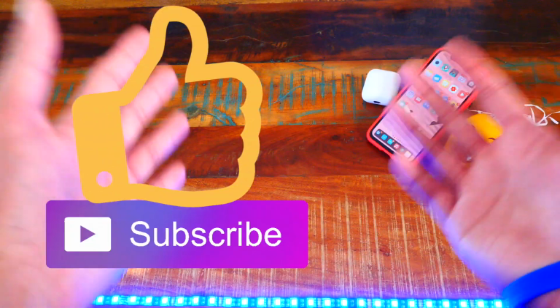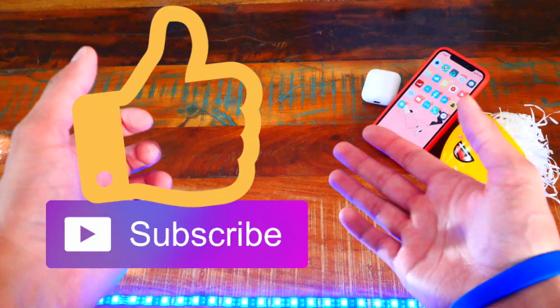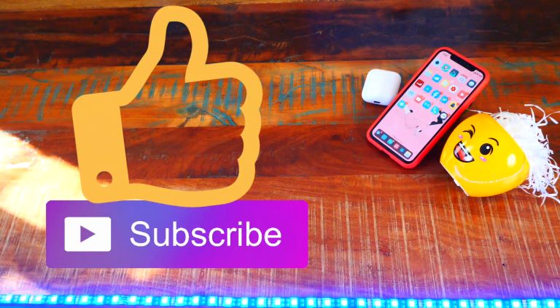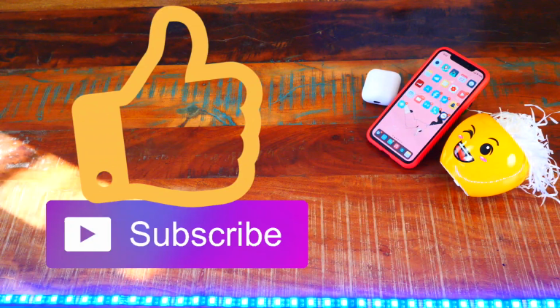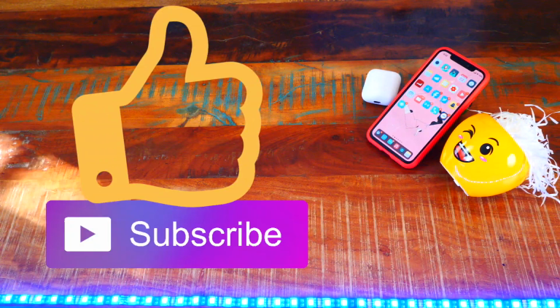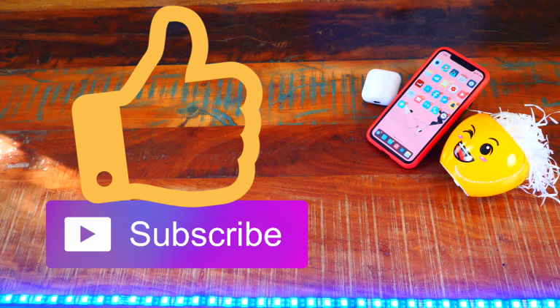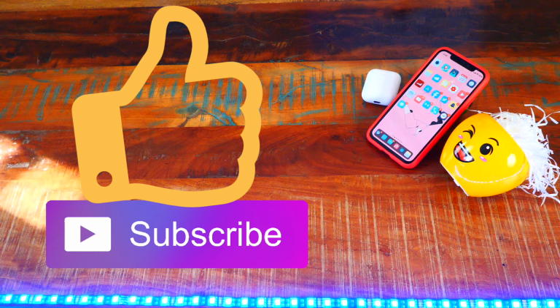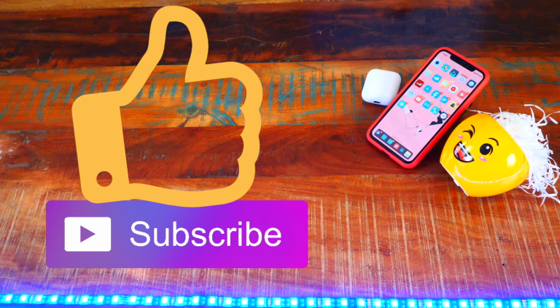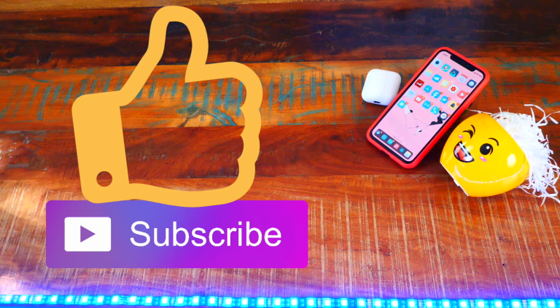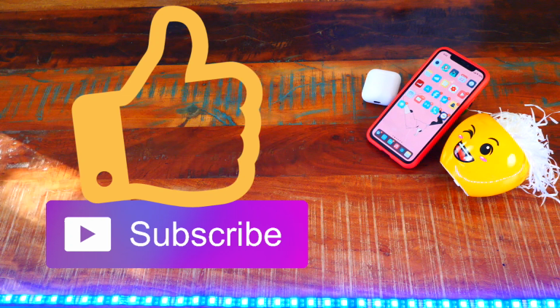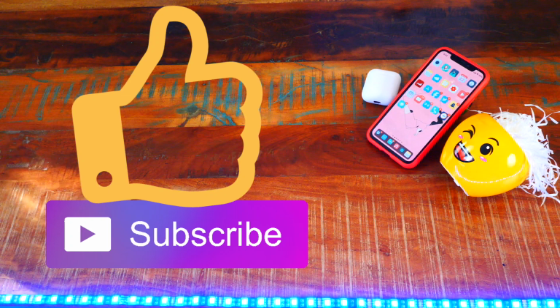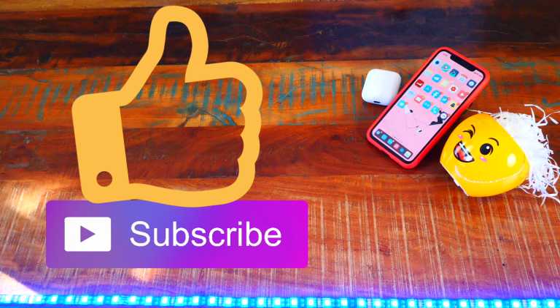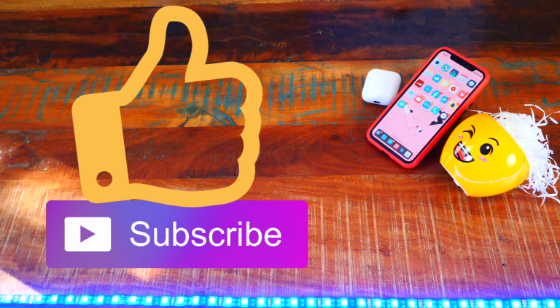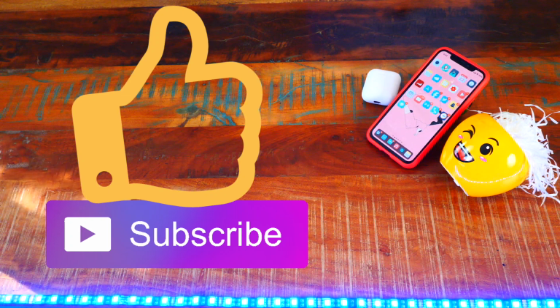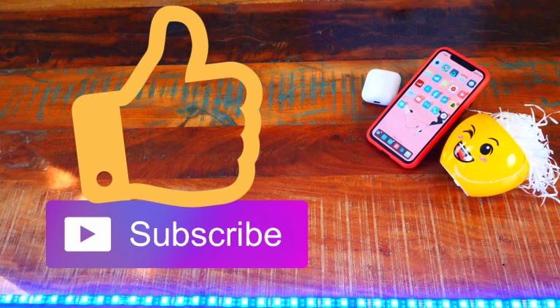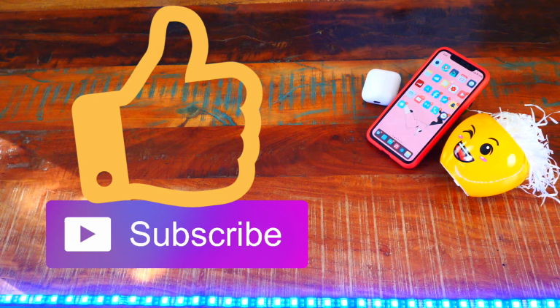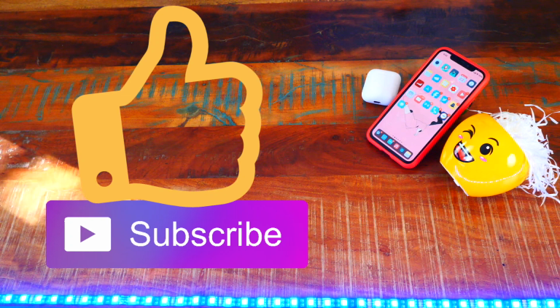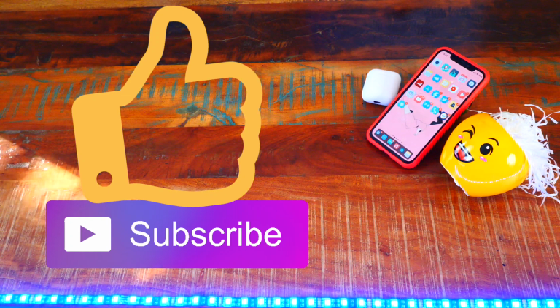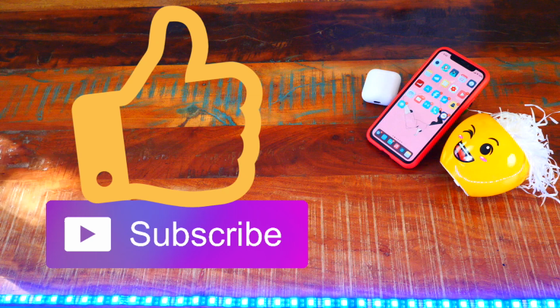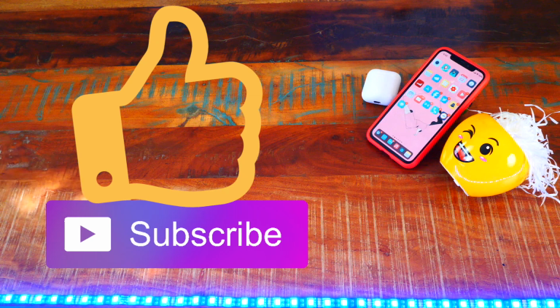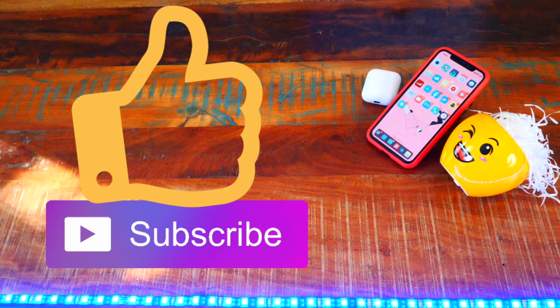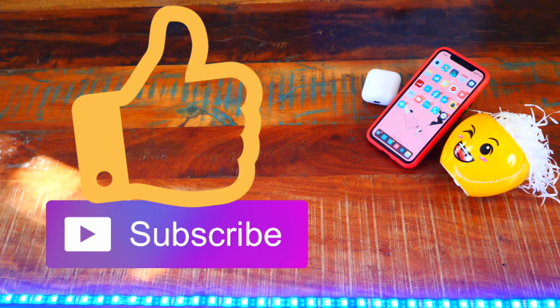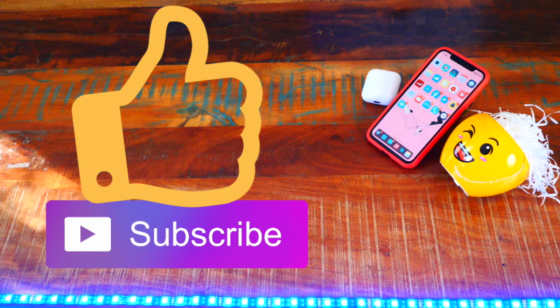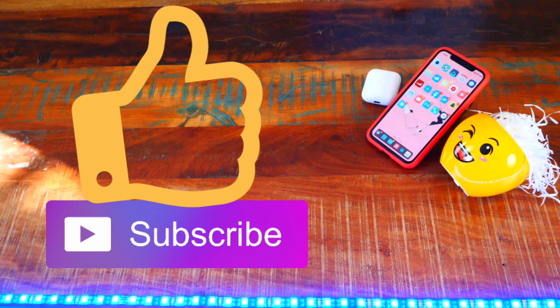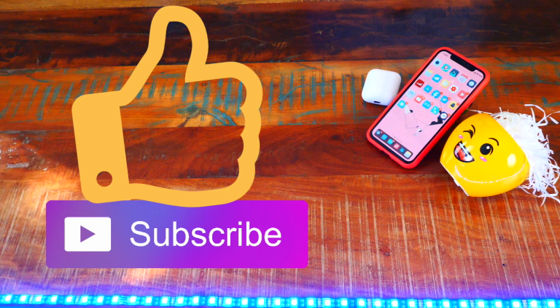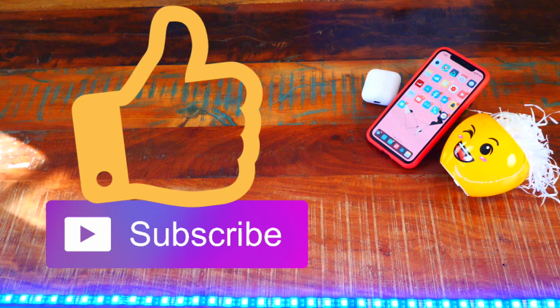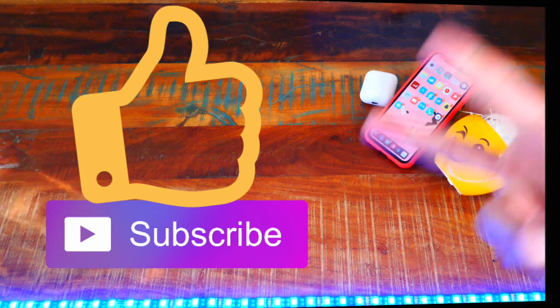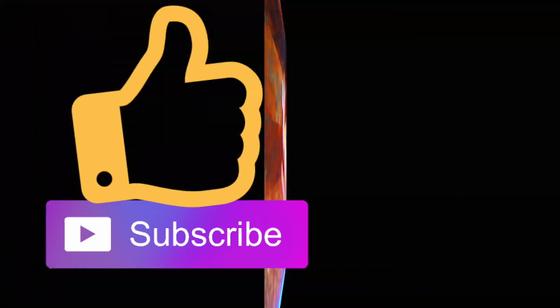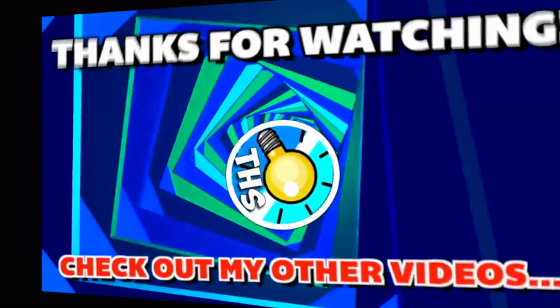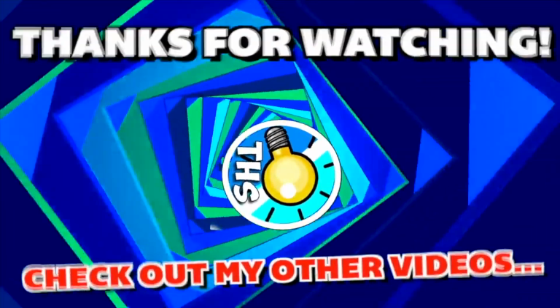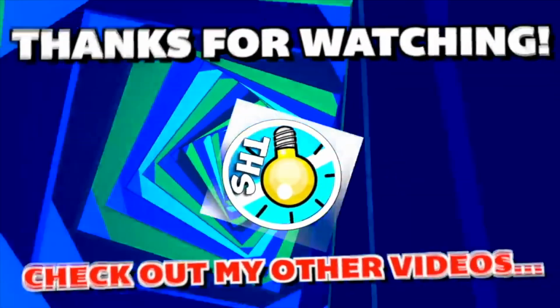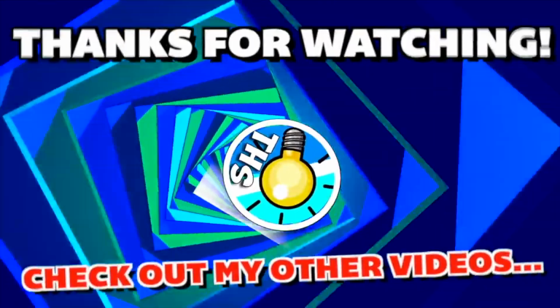Hope you guys enjoyed this video. In my opinion these are the perfect tweaks to start out with on a jailbreak. Please hit that like button and subscribe for tons more content. This is the hackspot — have a great rest of your day. Peace.